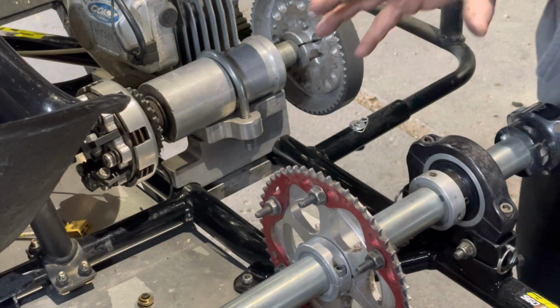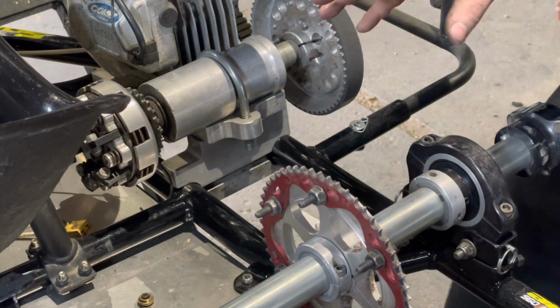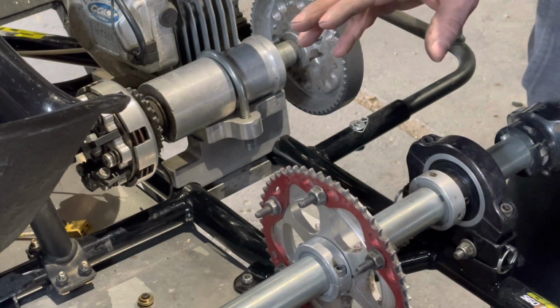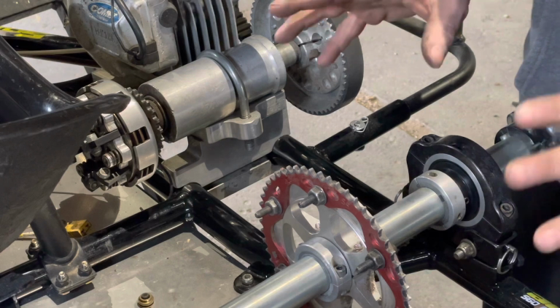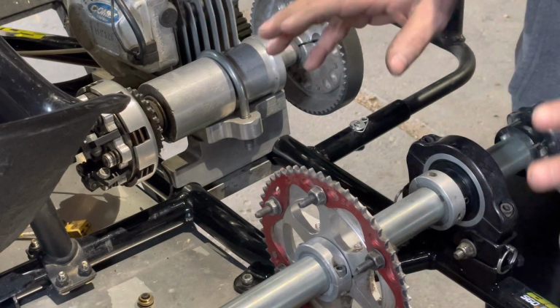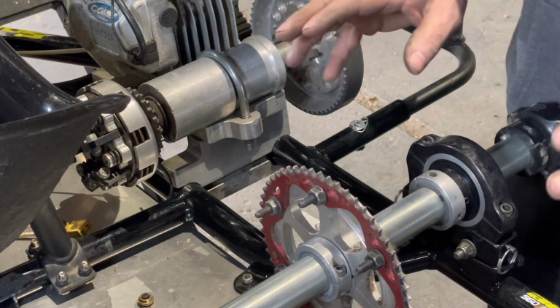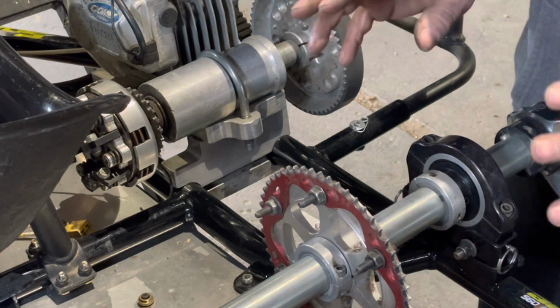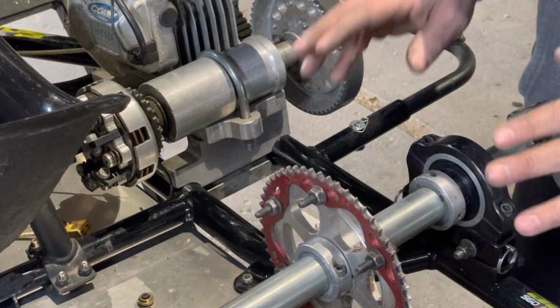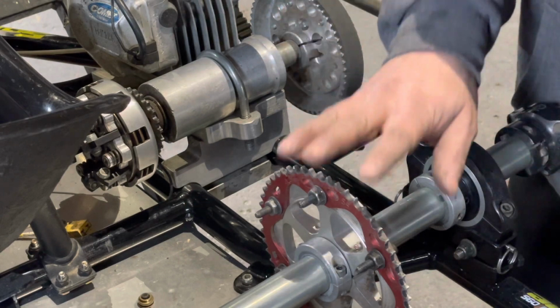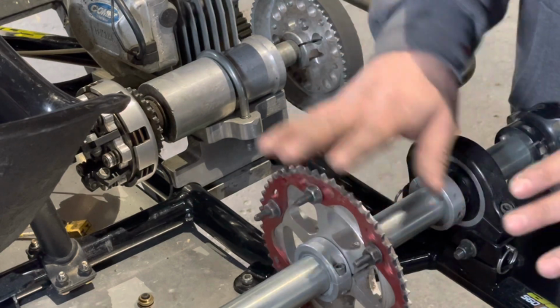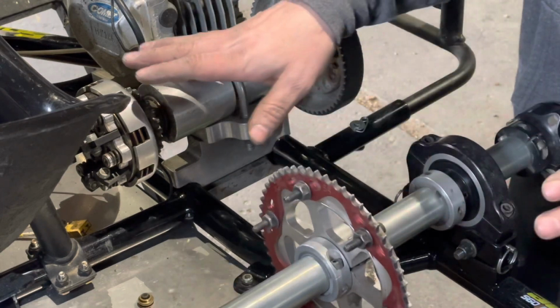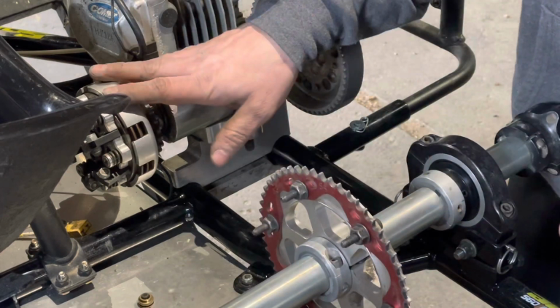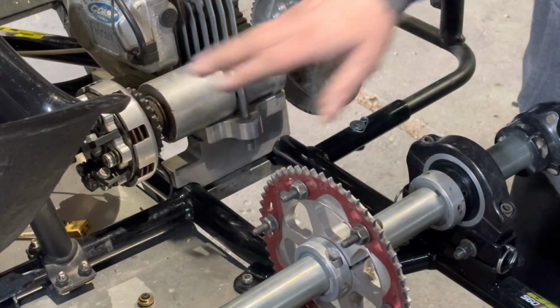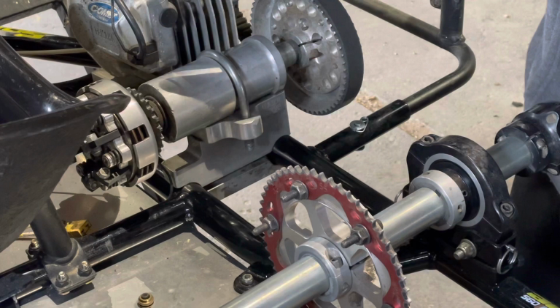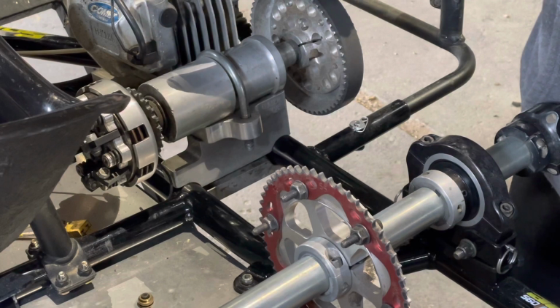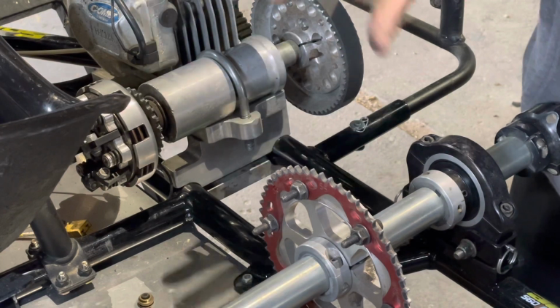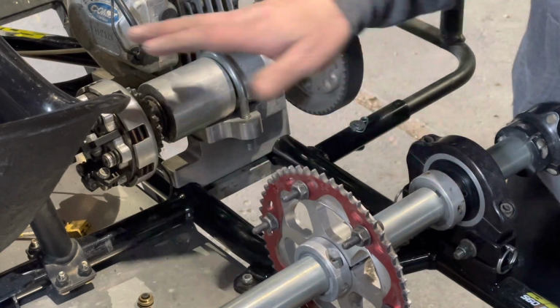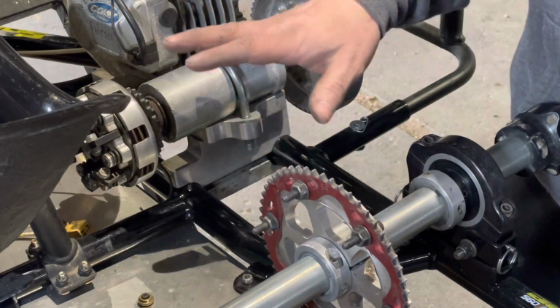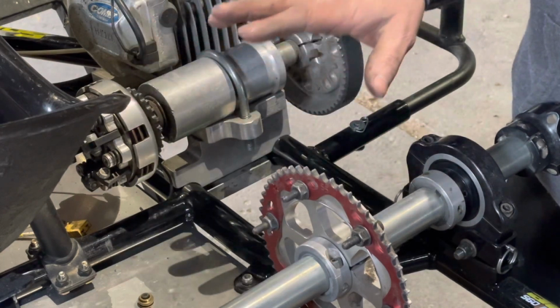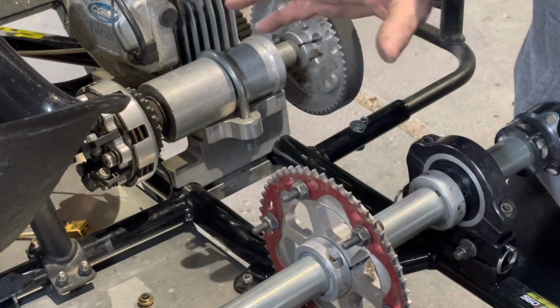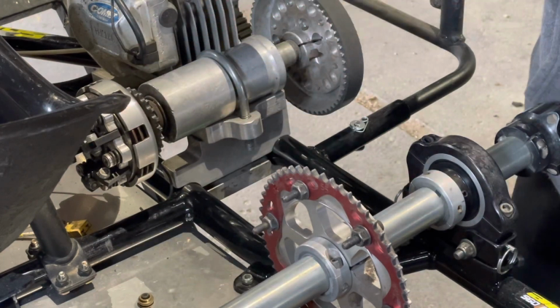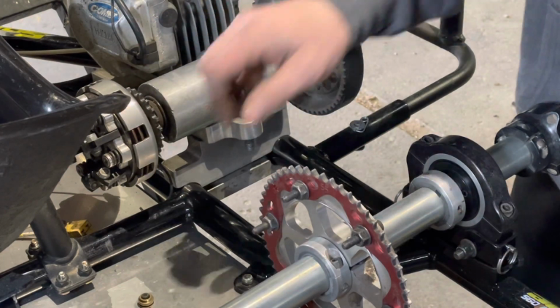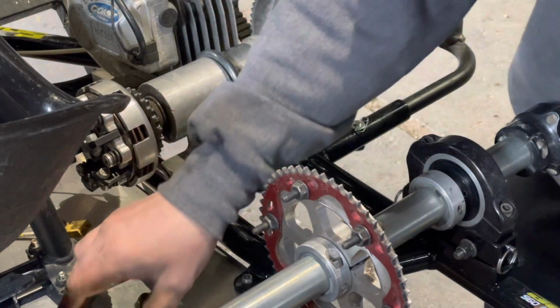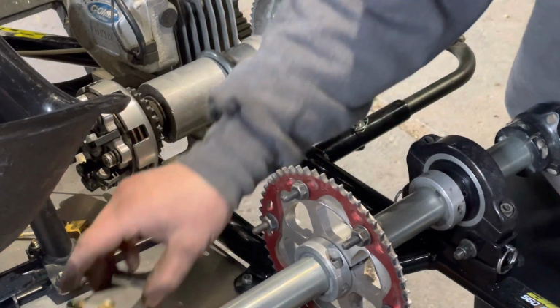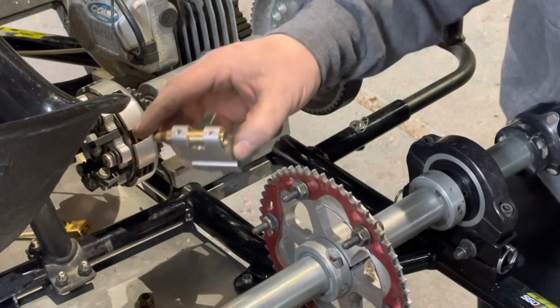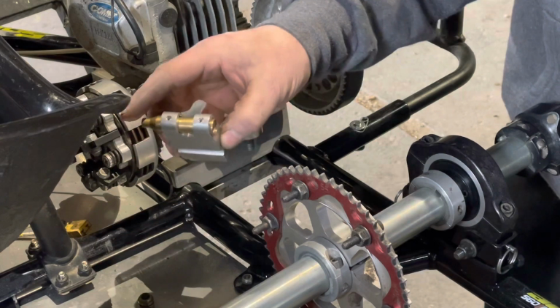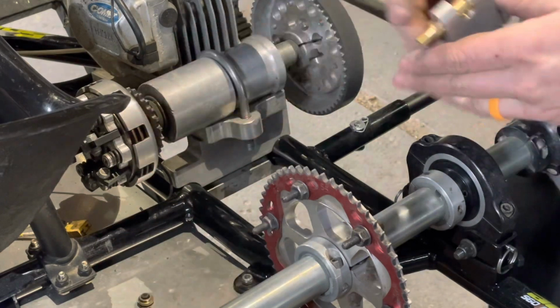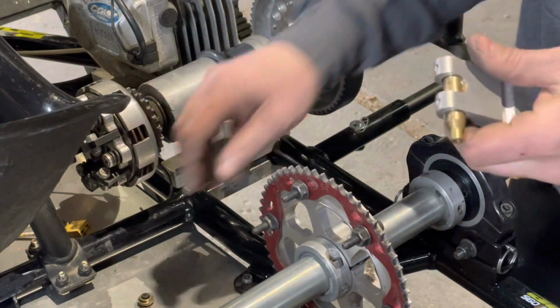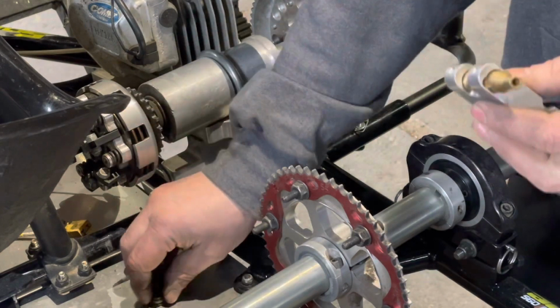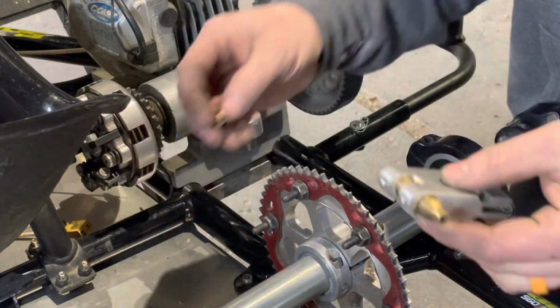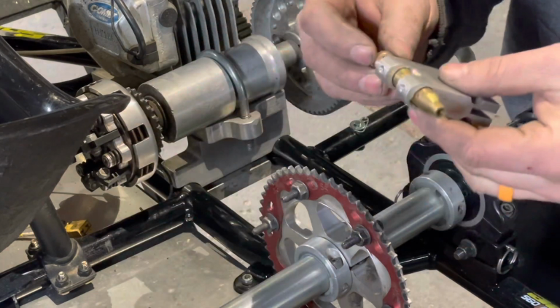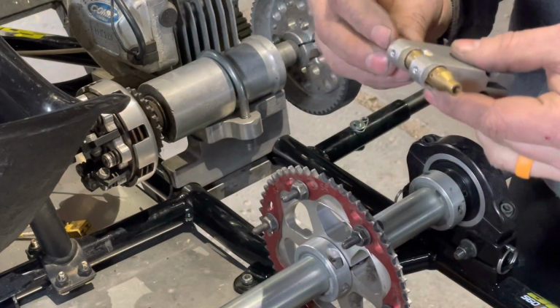Today we are going to be talking about chain alignment. It was requested by one of the viewers and it was something I was going to get to anyway. So ideally when you're aligning your rear gear with your clutch — I know this is a KT100, I know this is going to be different than your clone if that's what you're running — ideally what you're going to get is something like this.